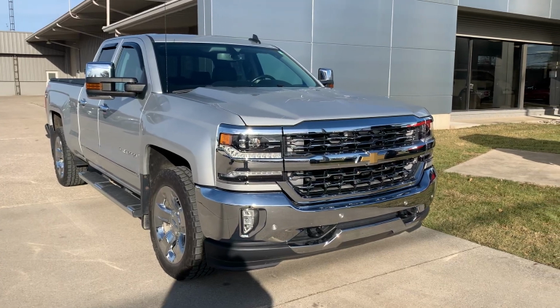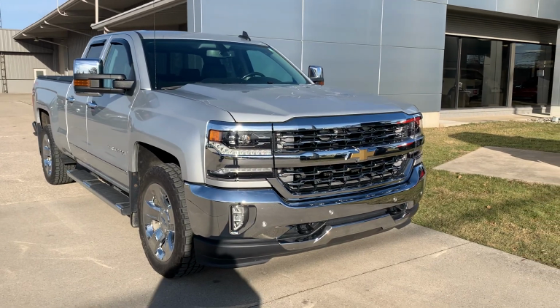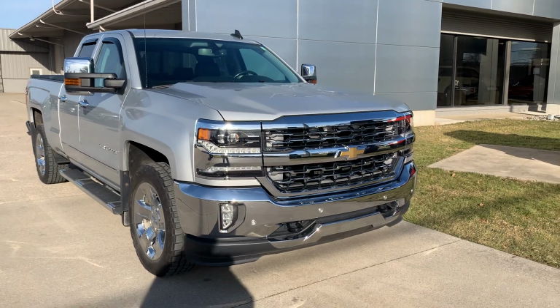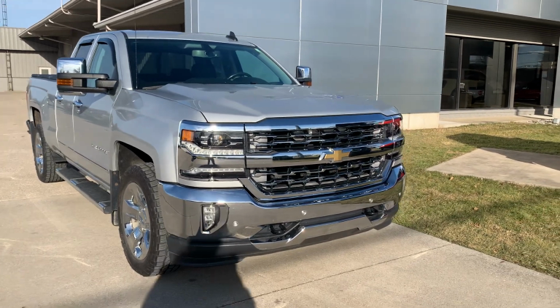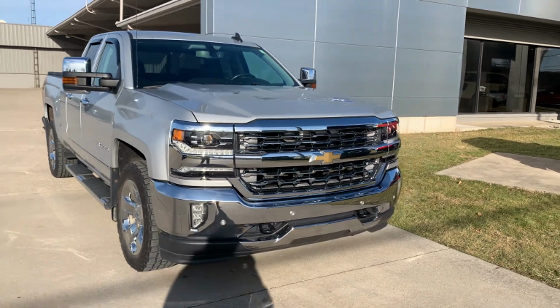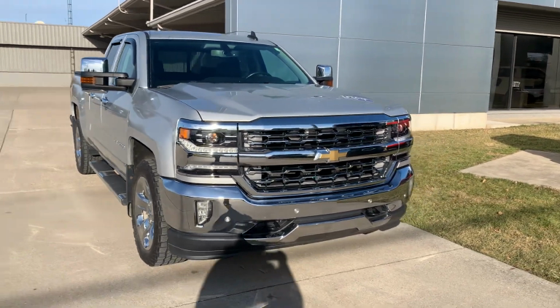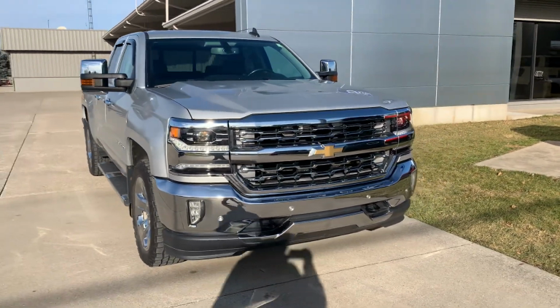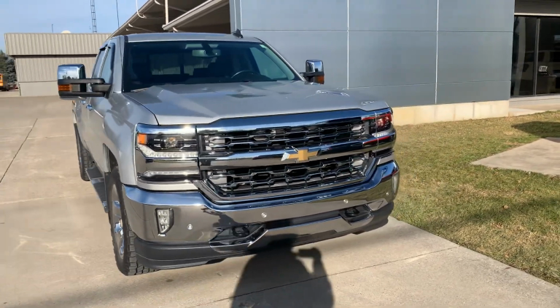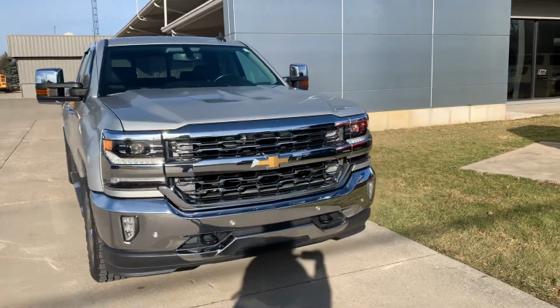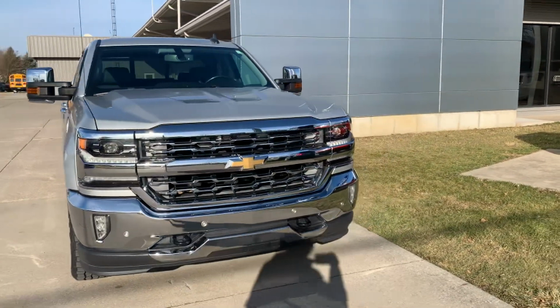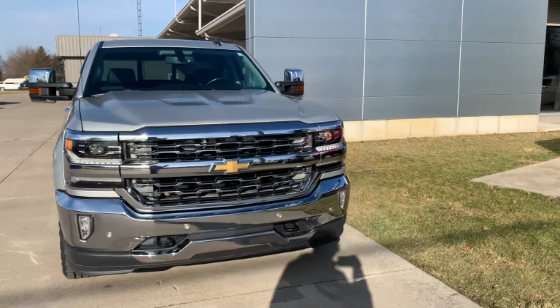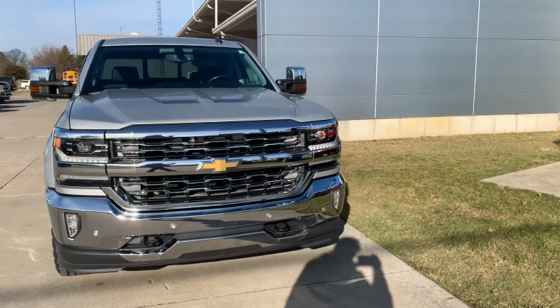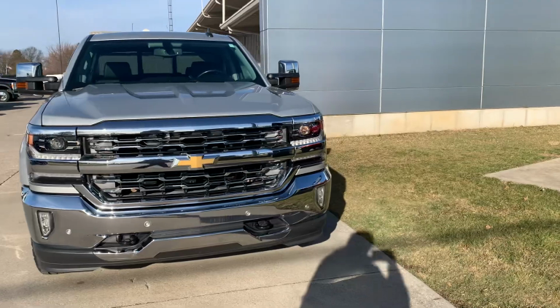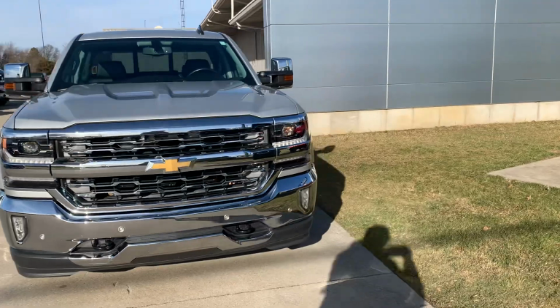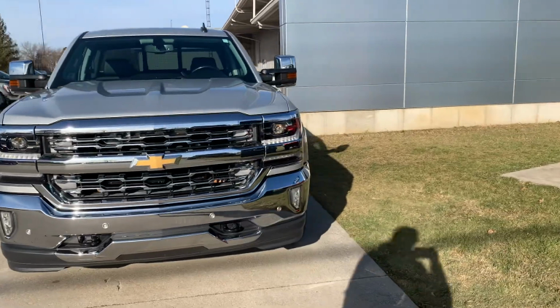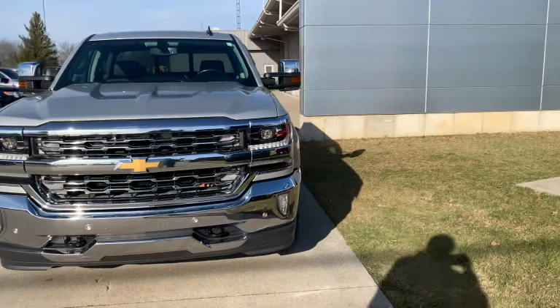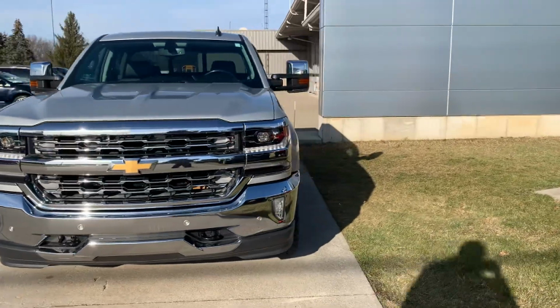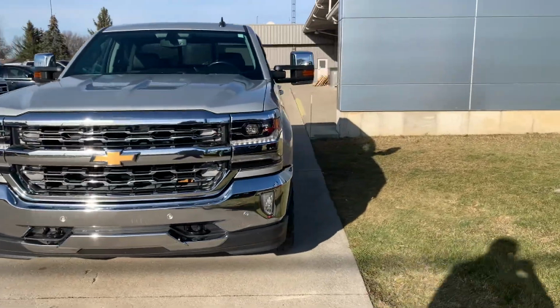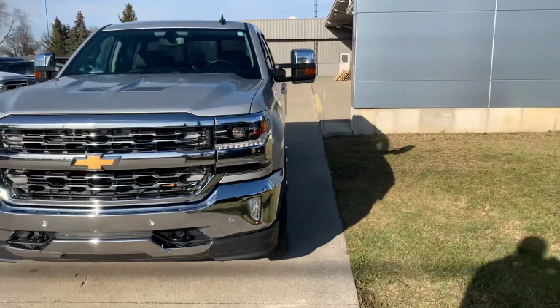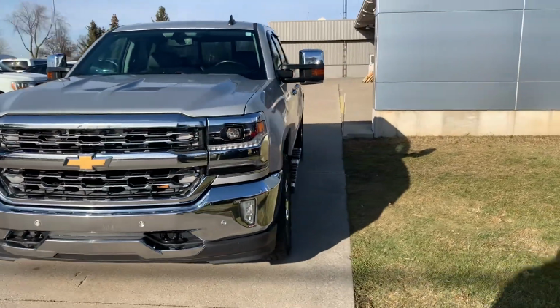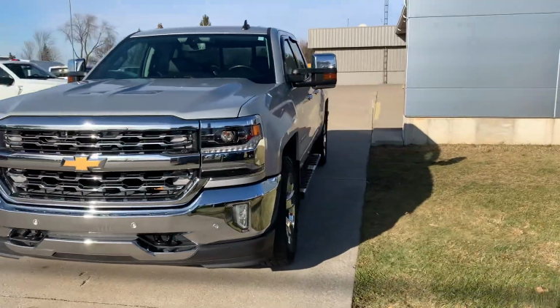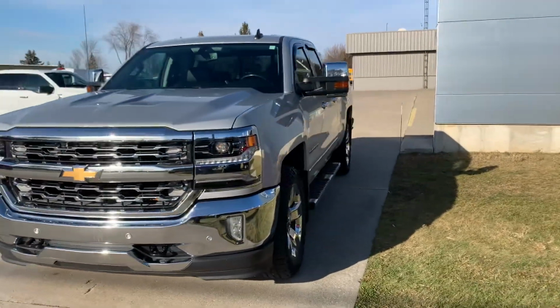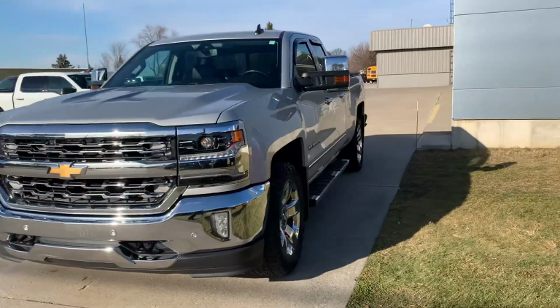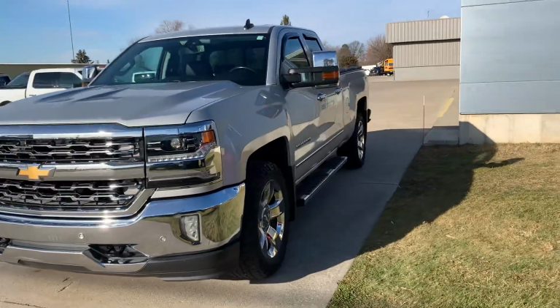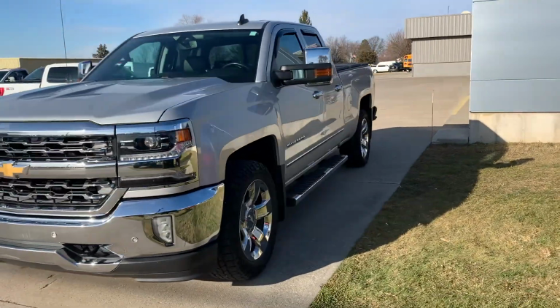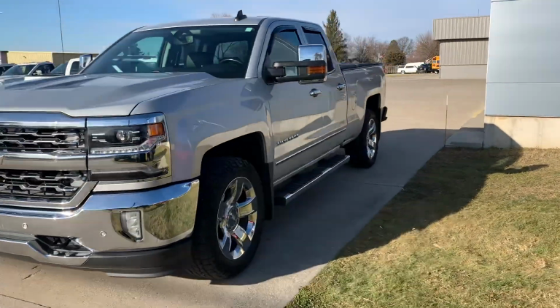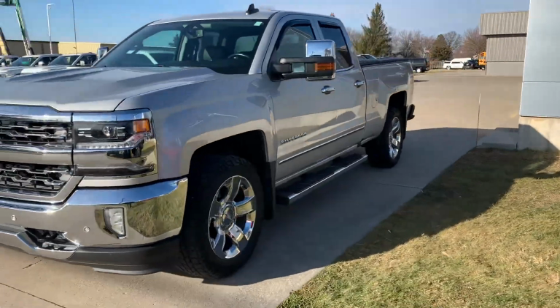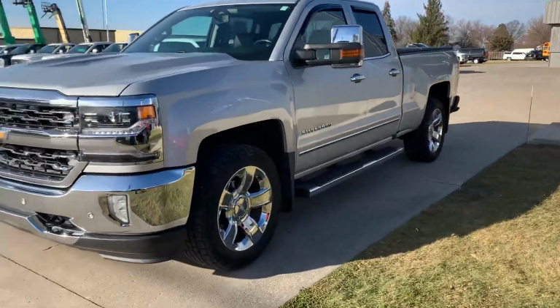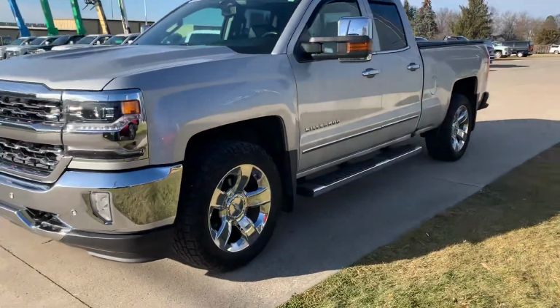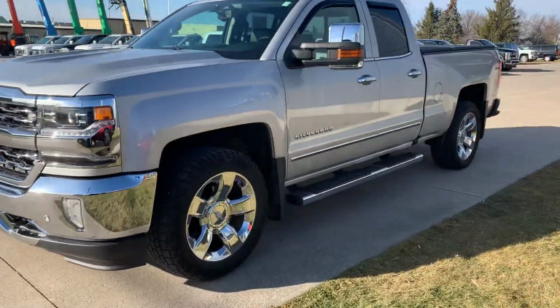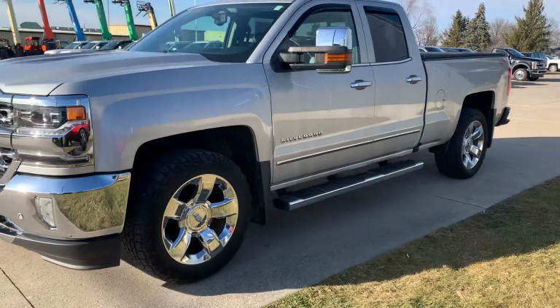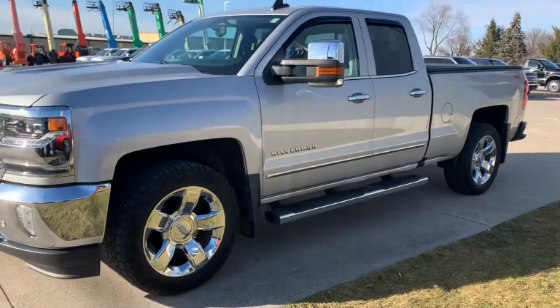Angel here at Terry Hendricks Ford, going to take you on a quick walk around of this 2016 Chevrolet Silverado LTZ.